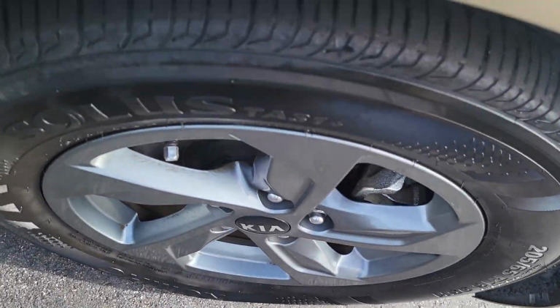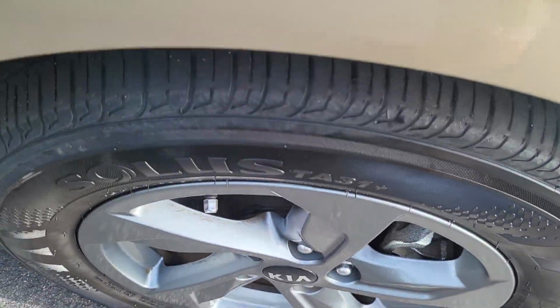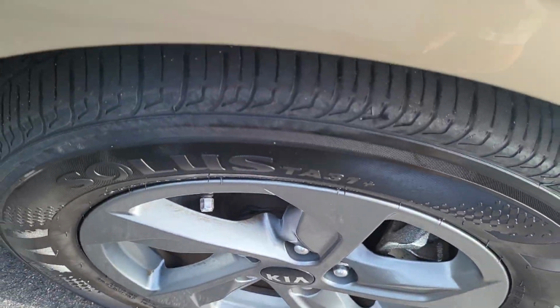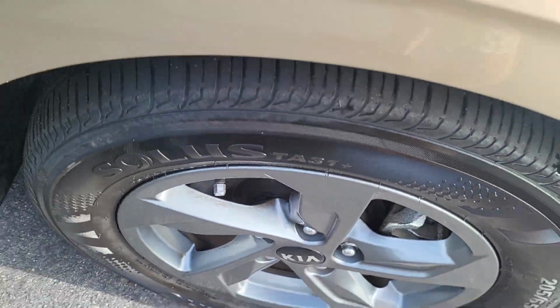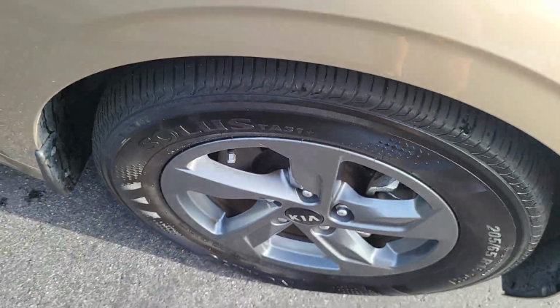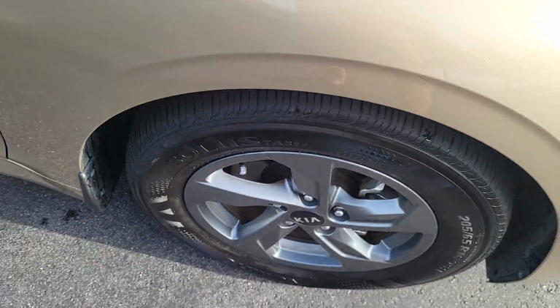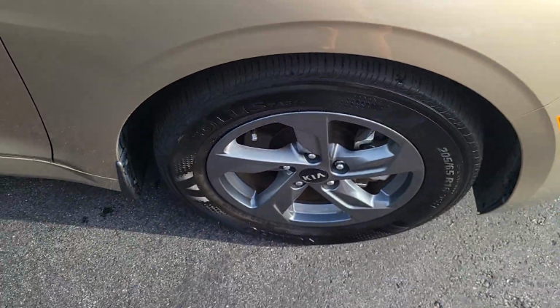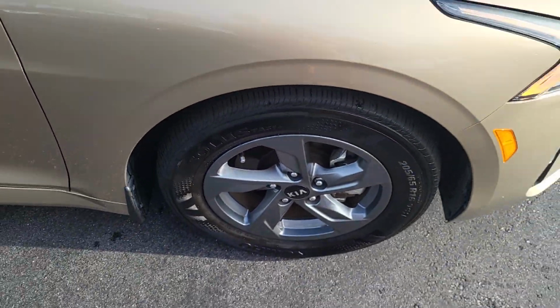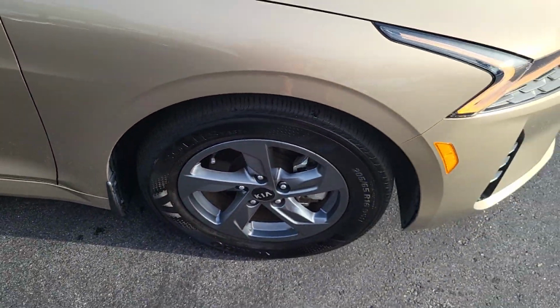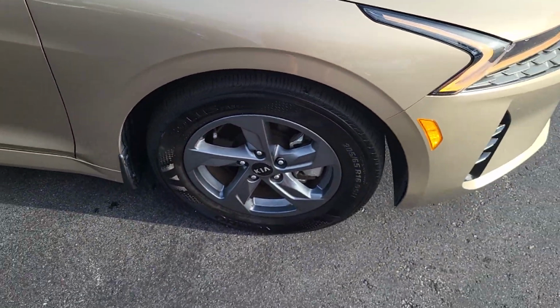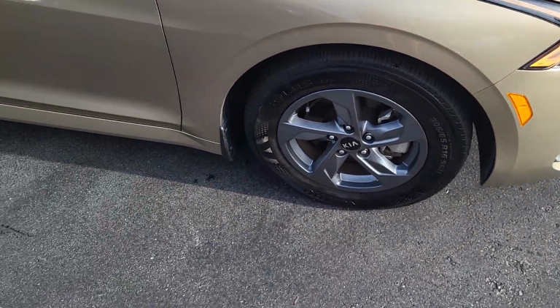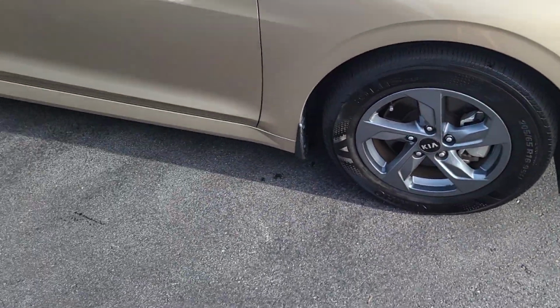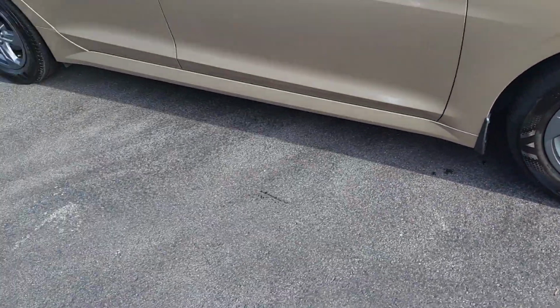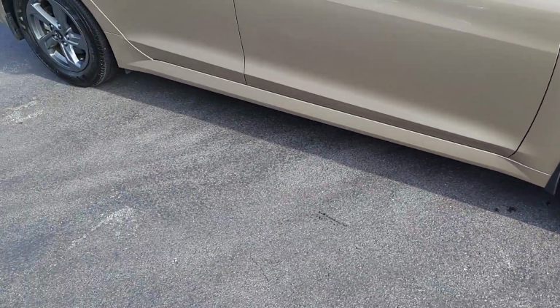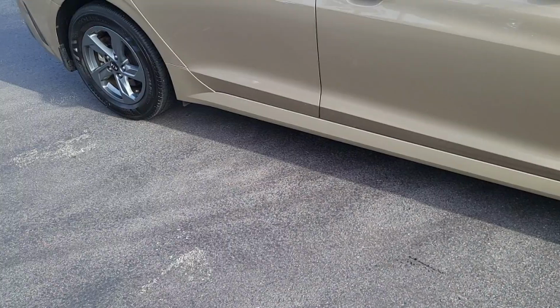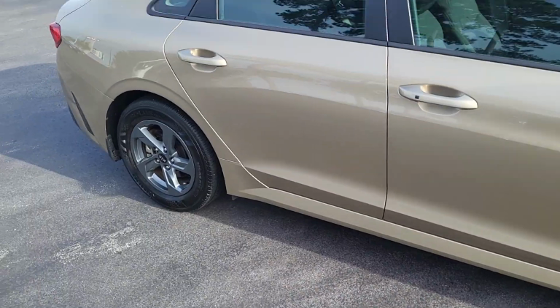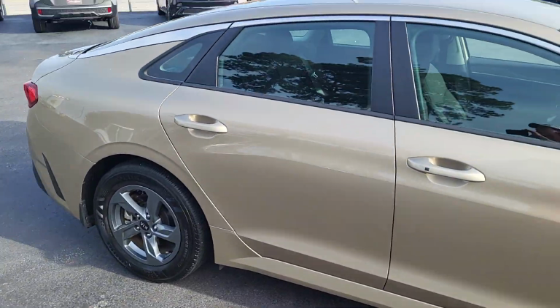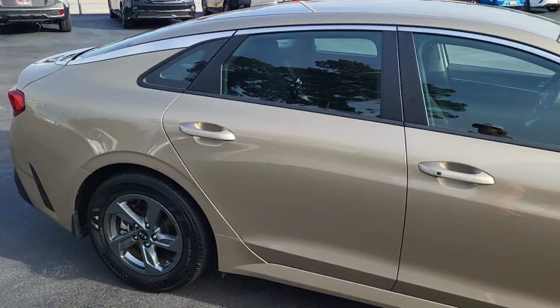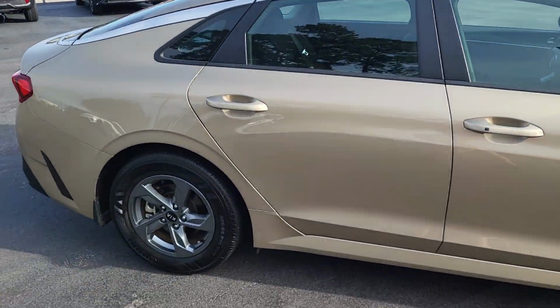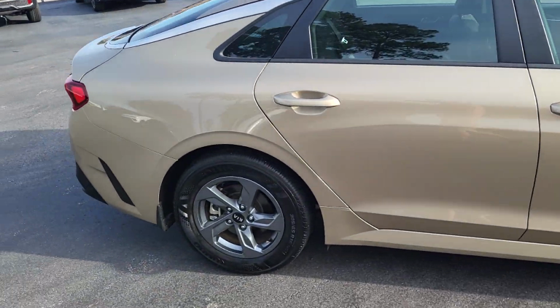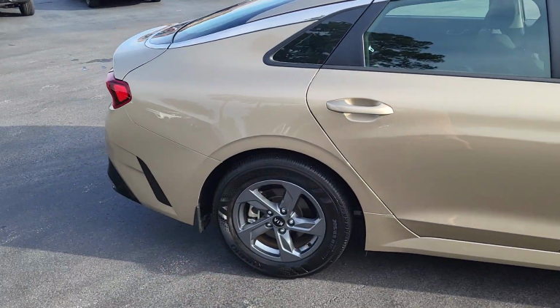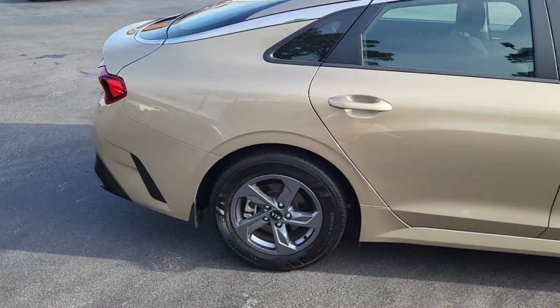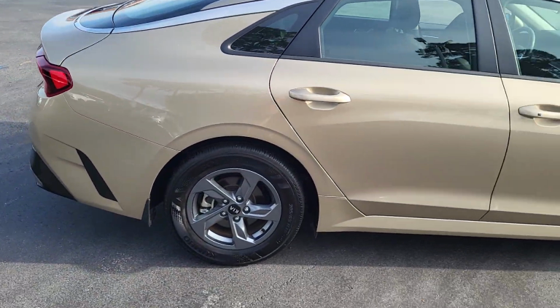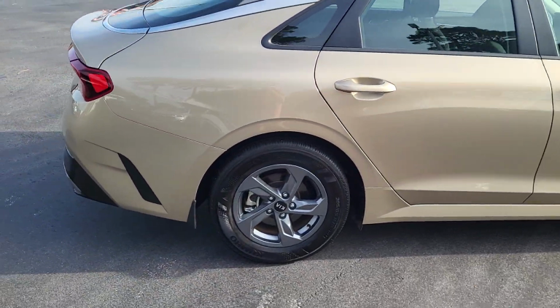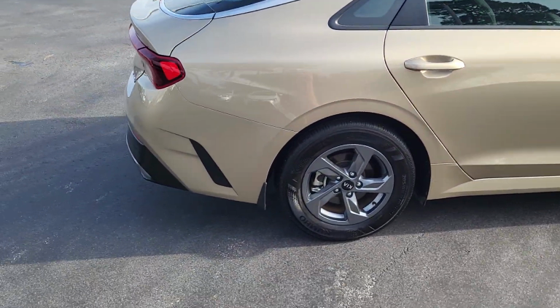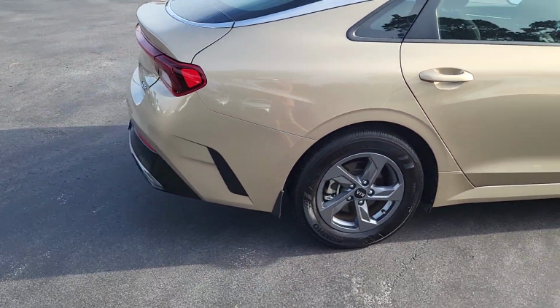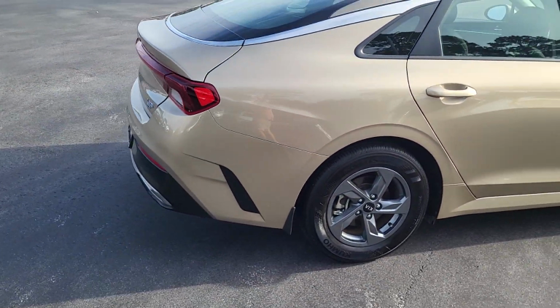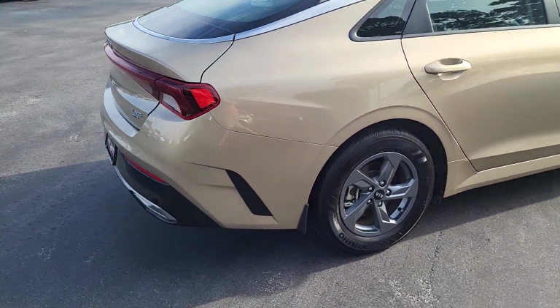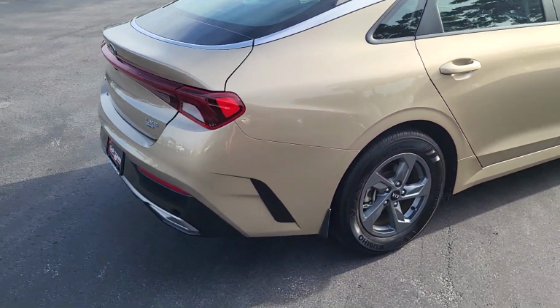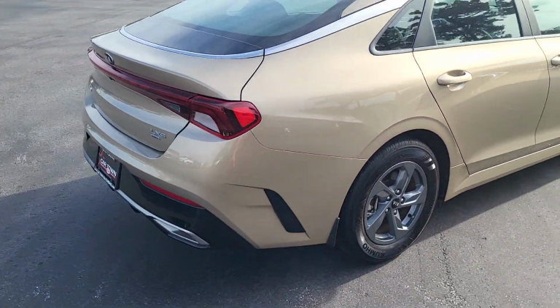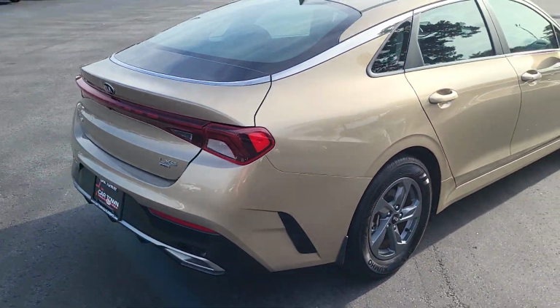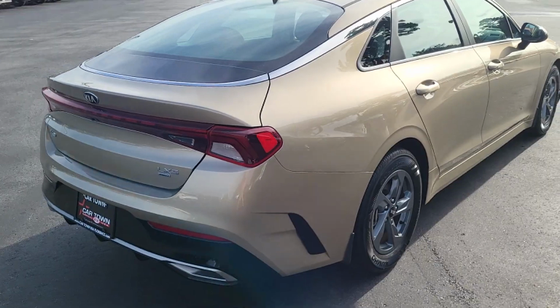It looks very good — detailed tires mounted on nice rims. Sand gold exterior, four-door Kia K5.